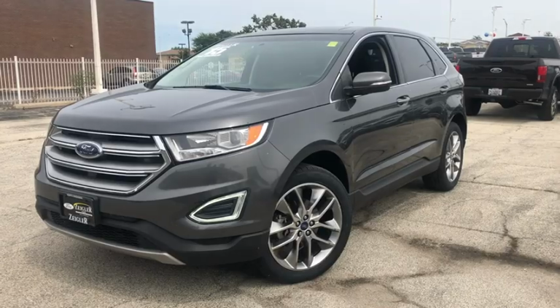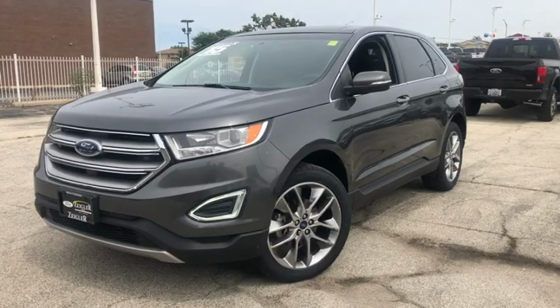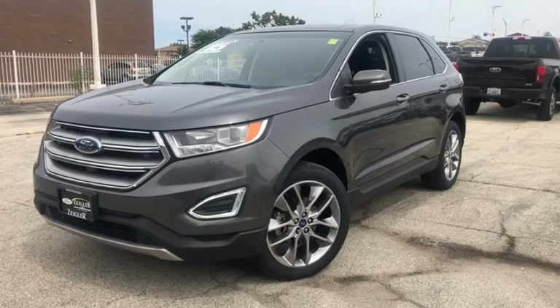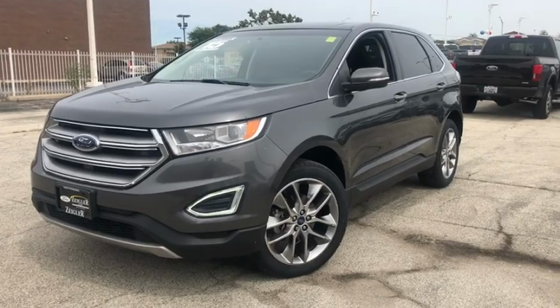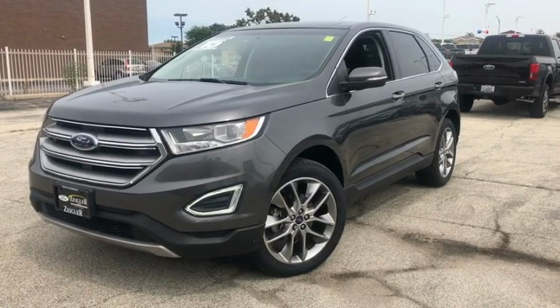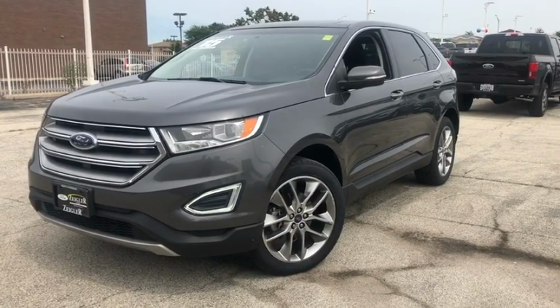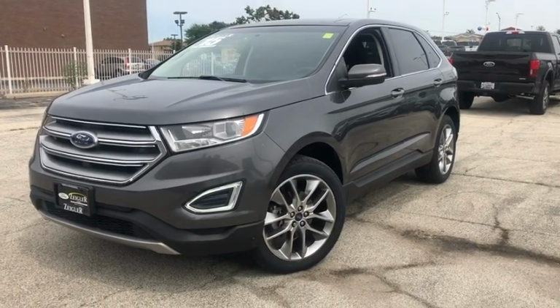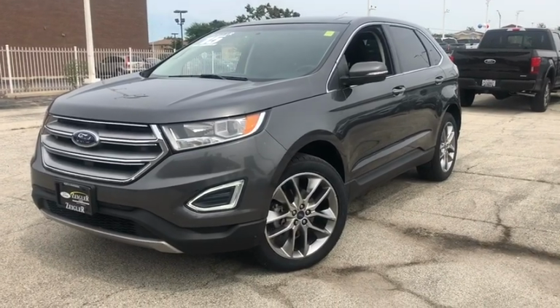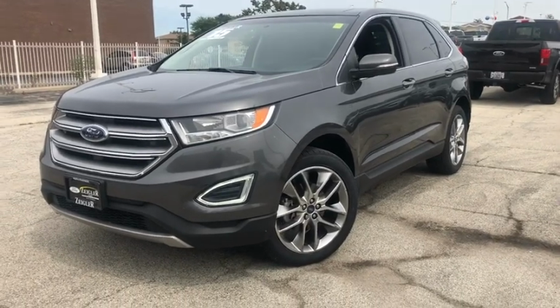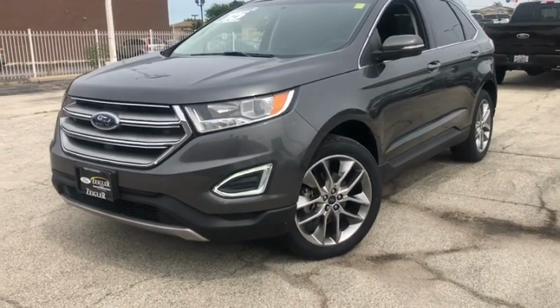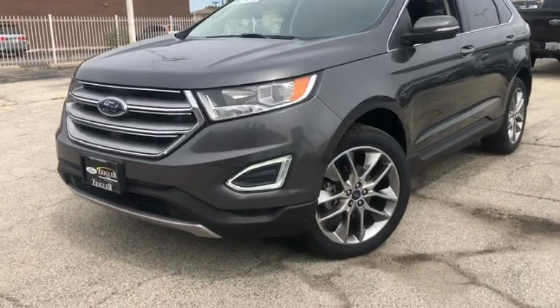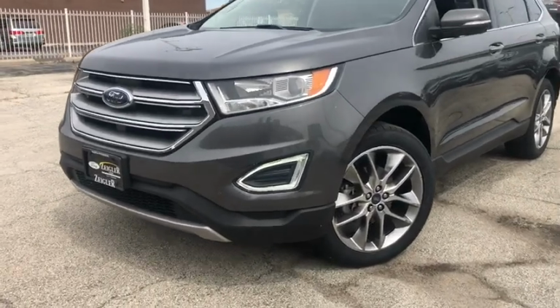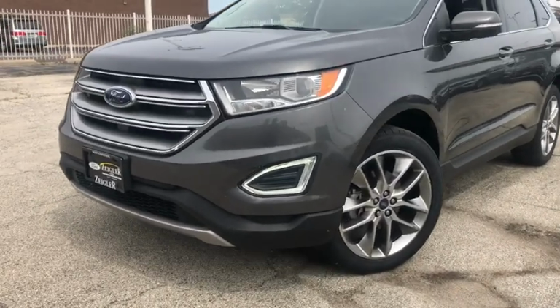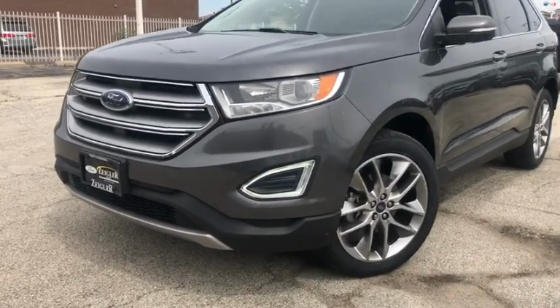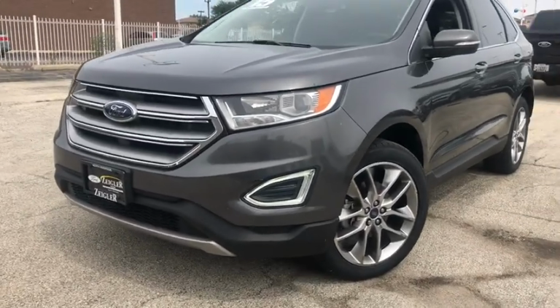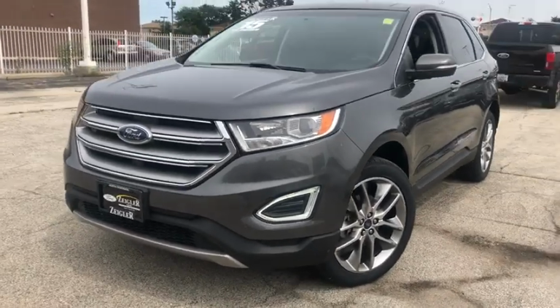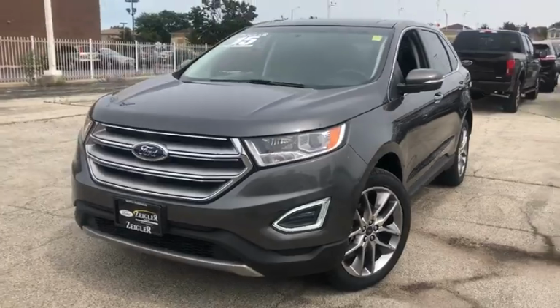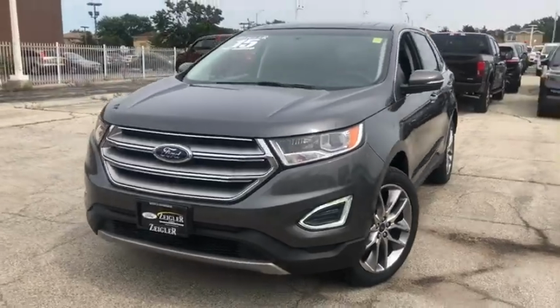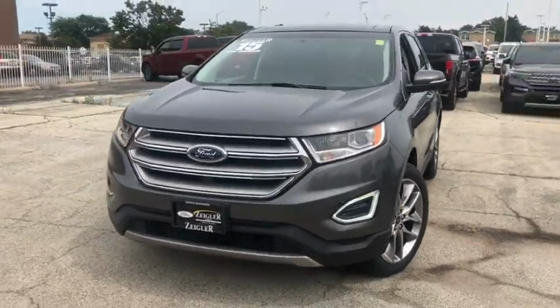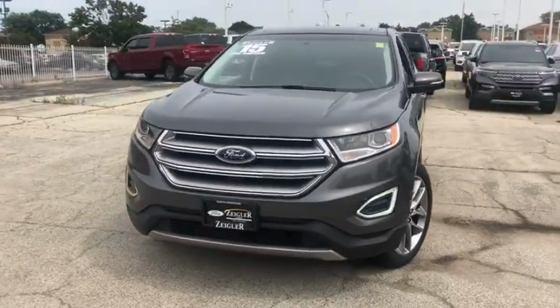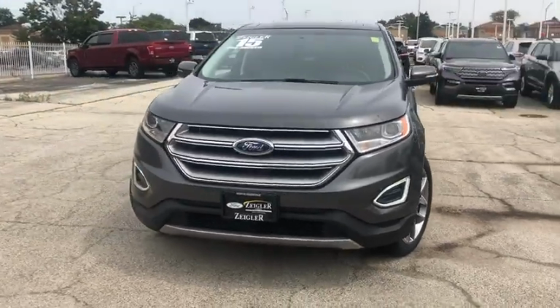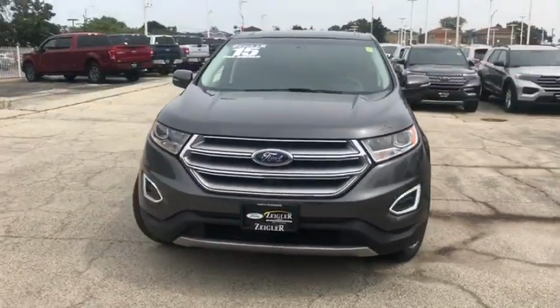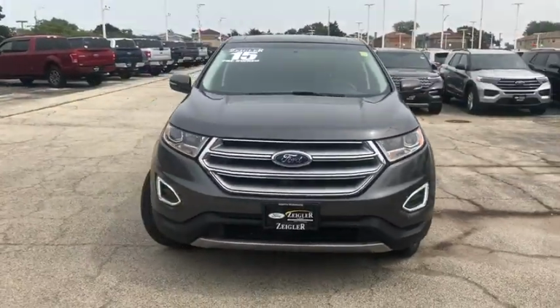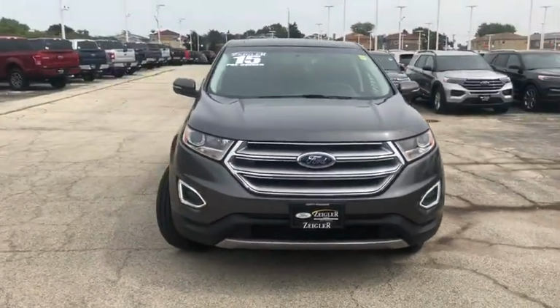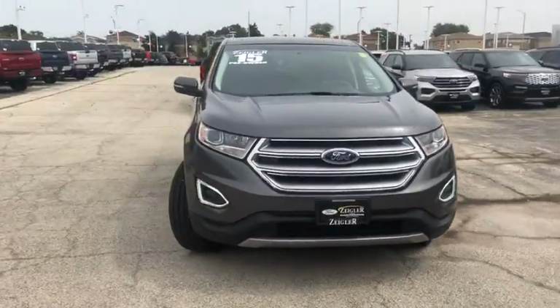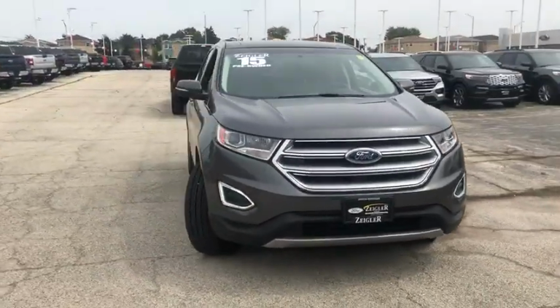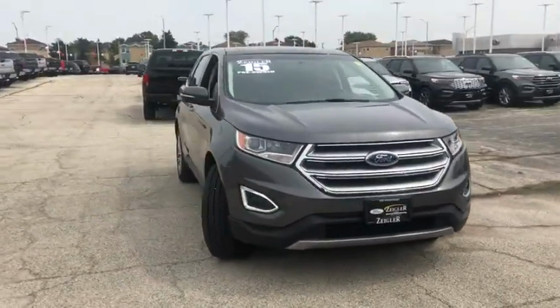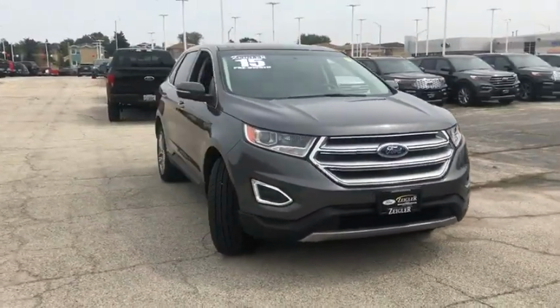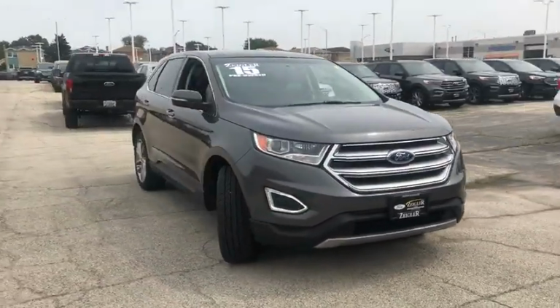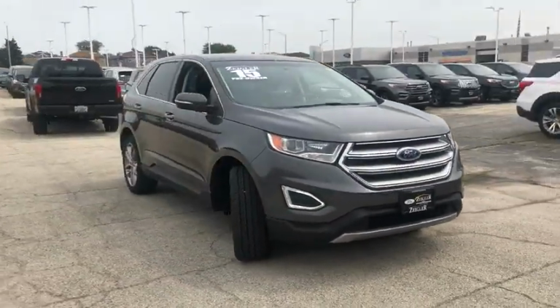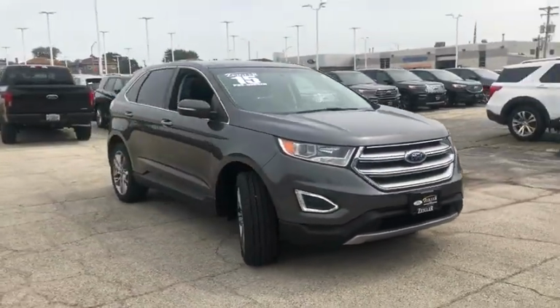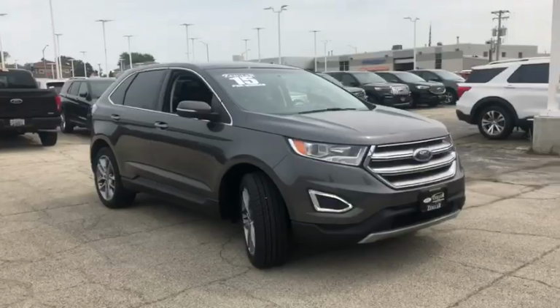We are pleased to show you the 2015 Ford Edge. Thrills with more power and MPG. Either way, you're in for an exhilarating experience with Ford Edge.